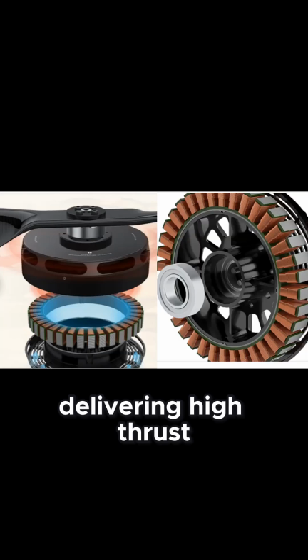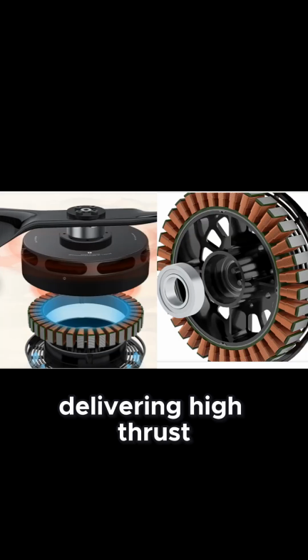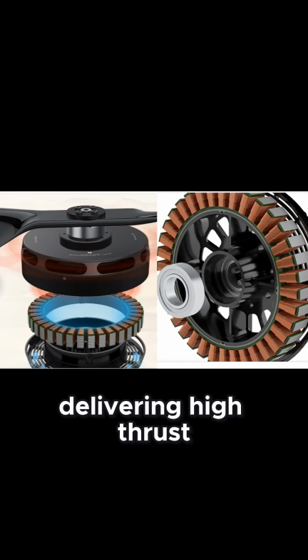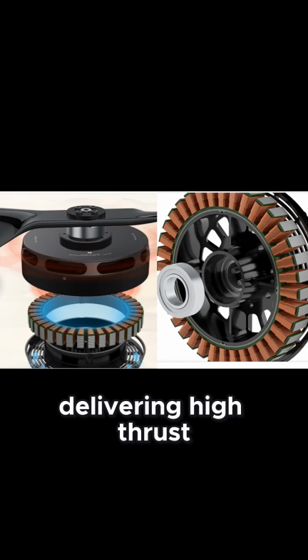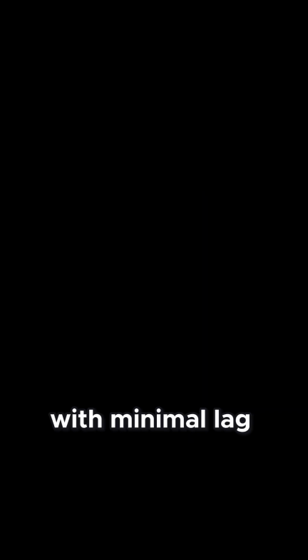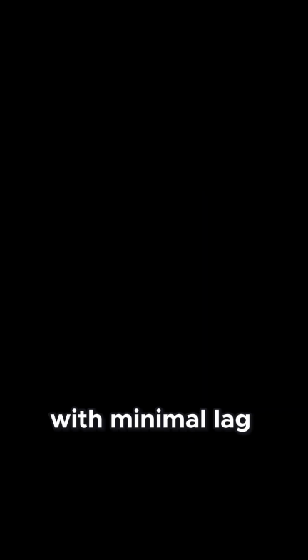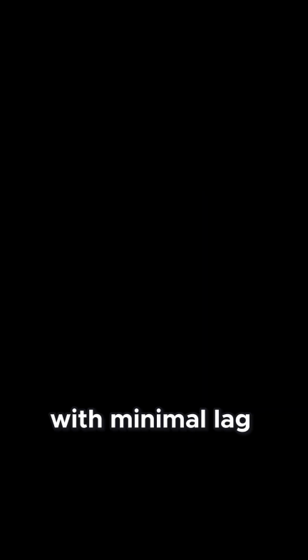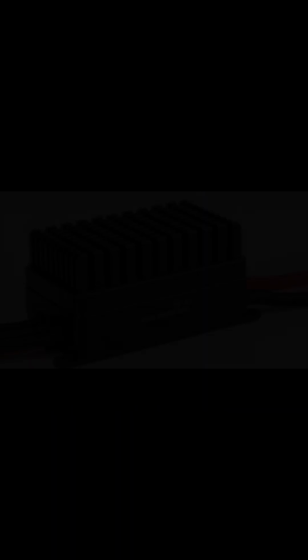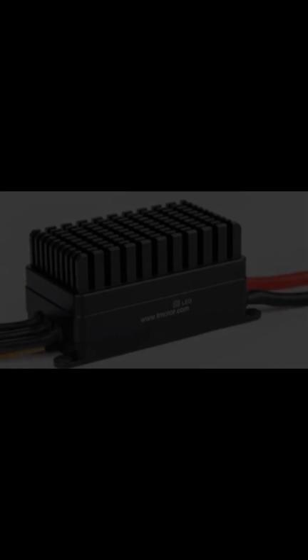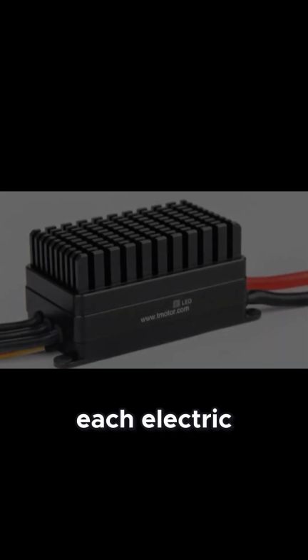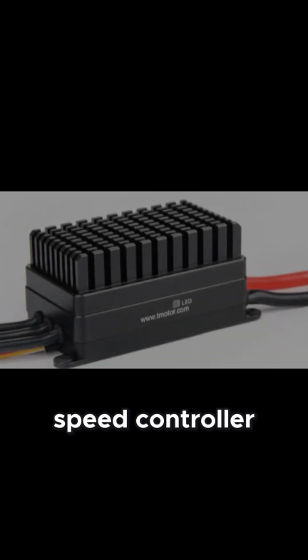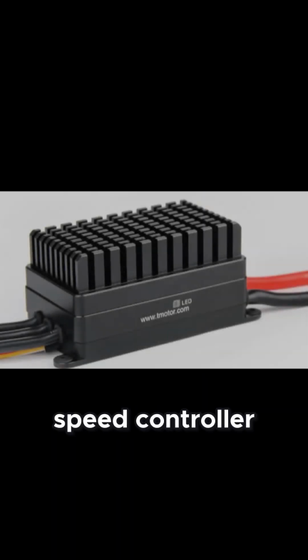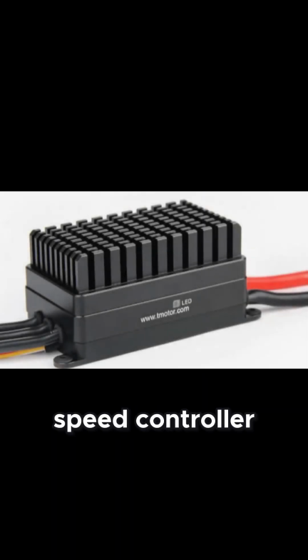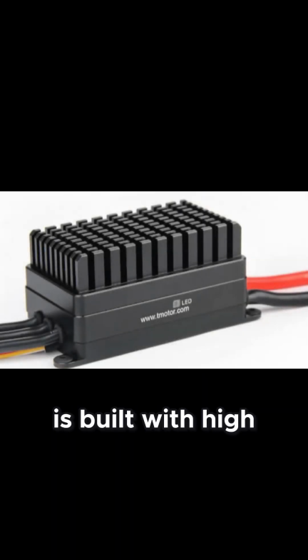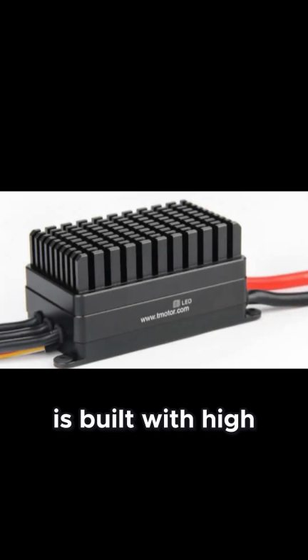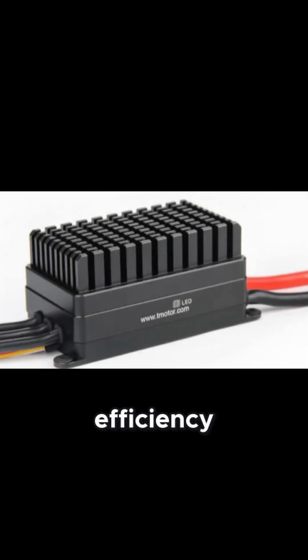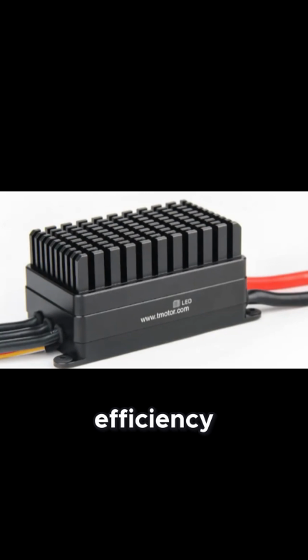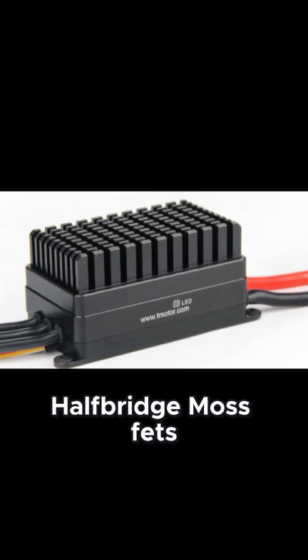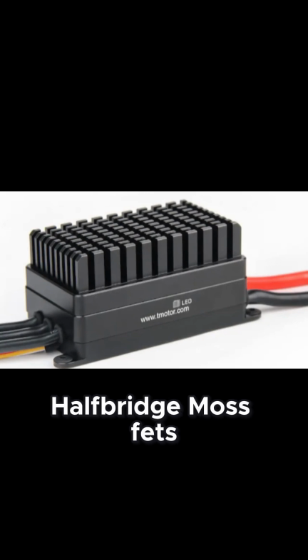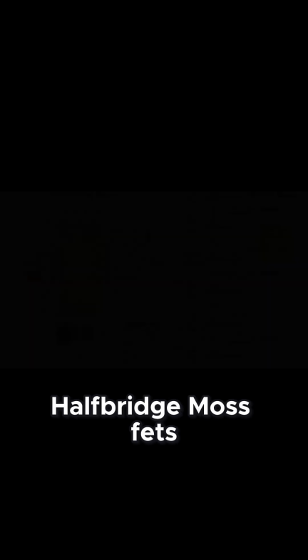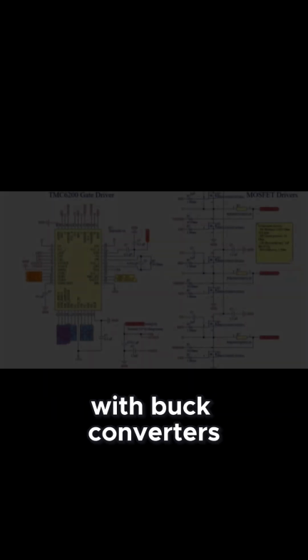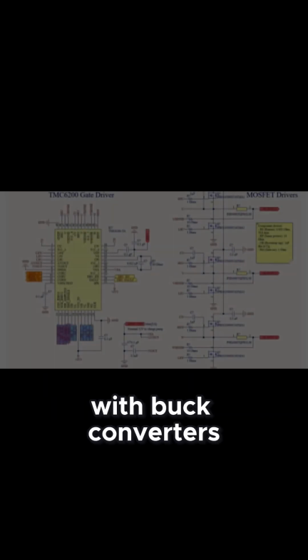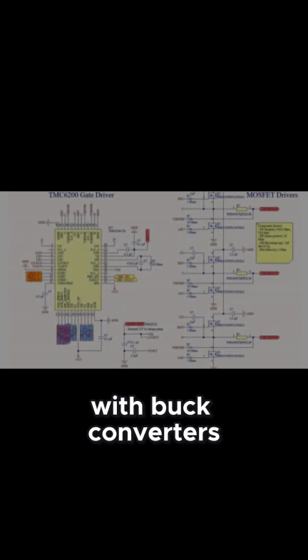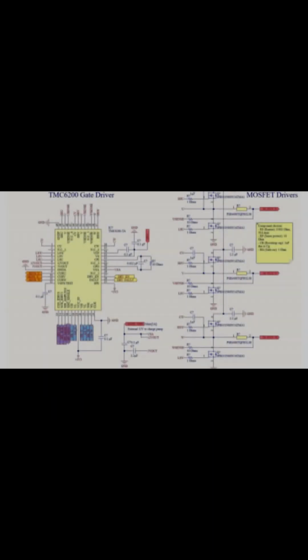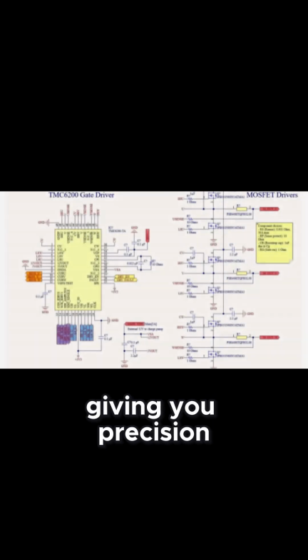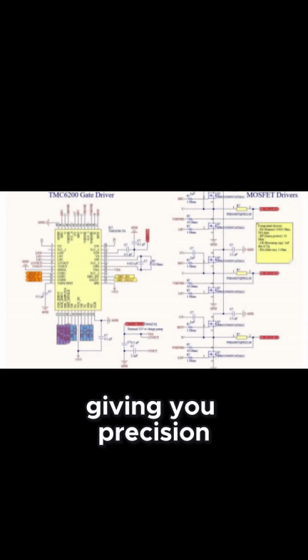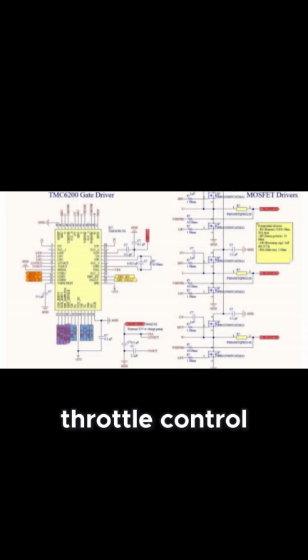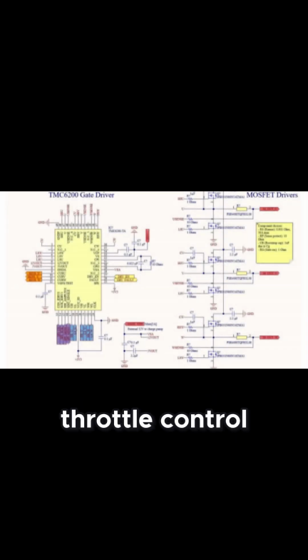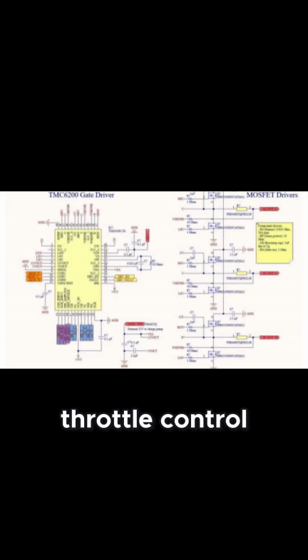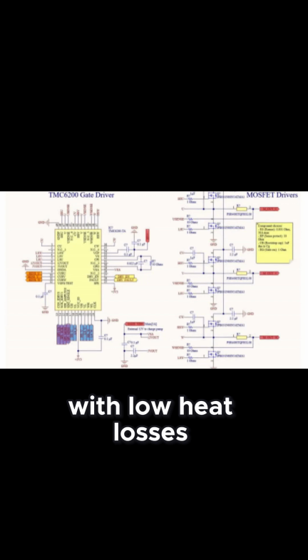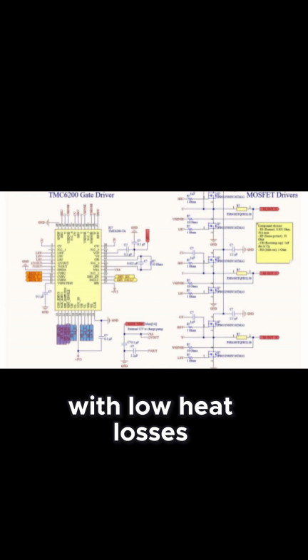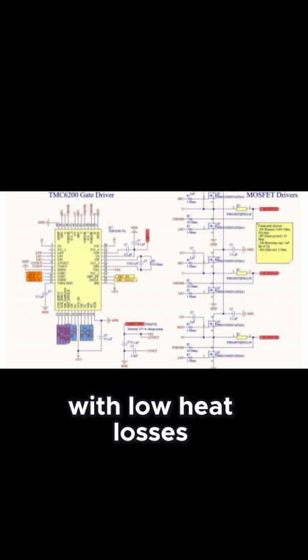Each electric speed controller is built with high-efficiency half-bridge MOSFETs with buck converters, giving you precision throttle control with low heat losses.